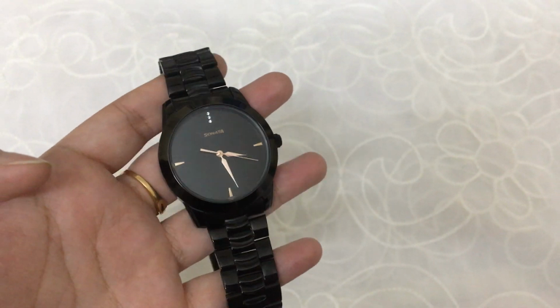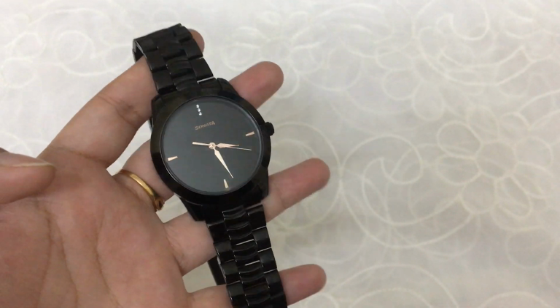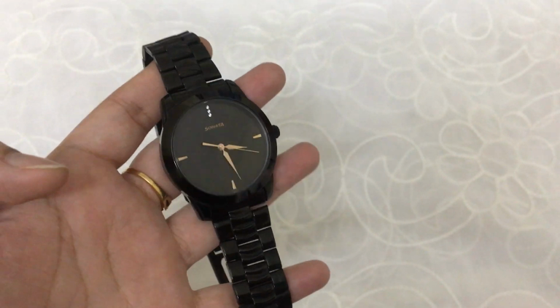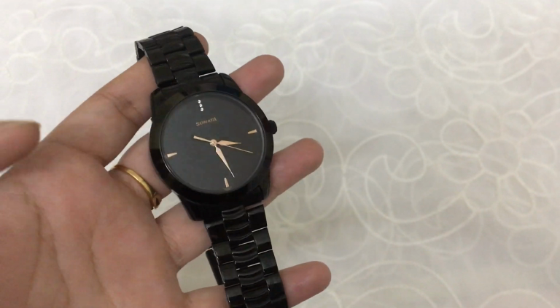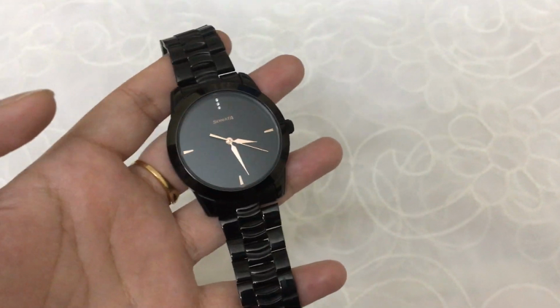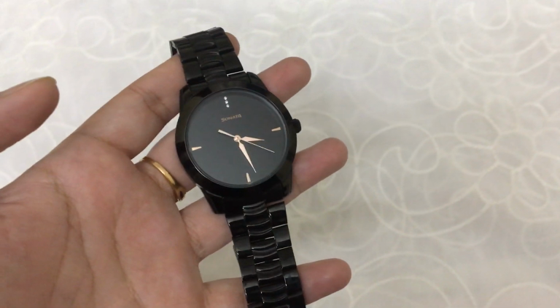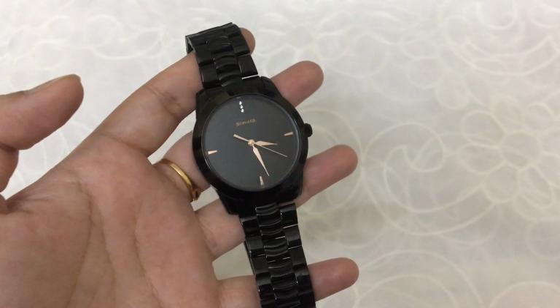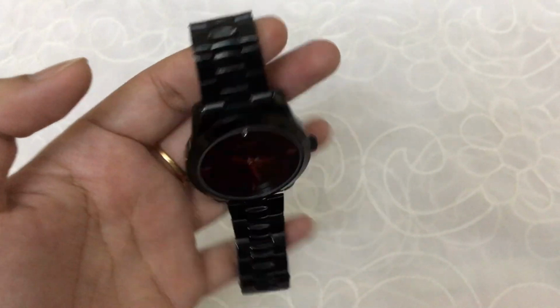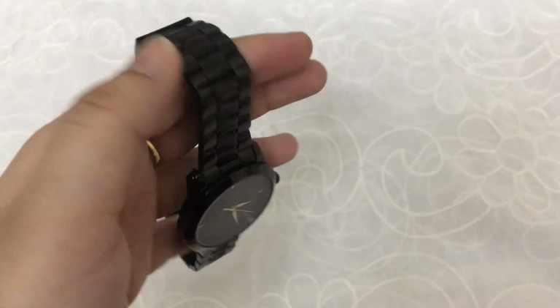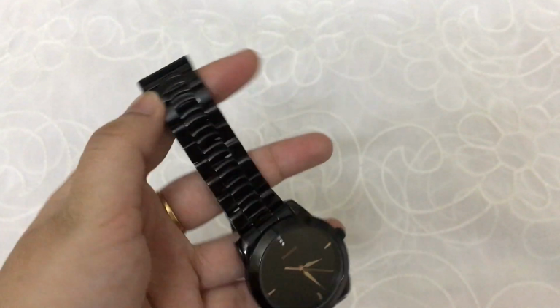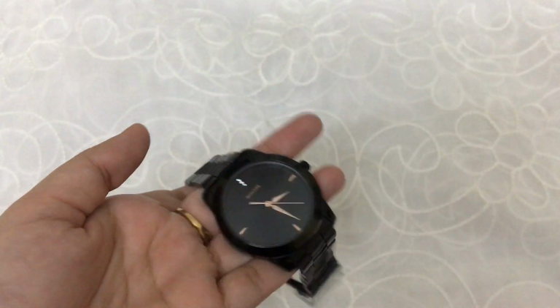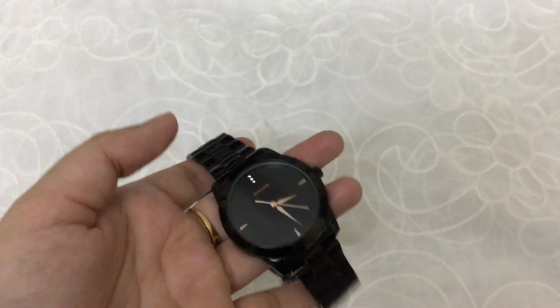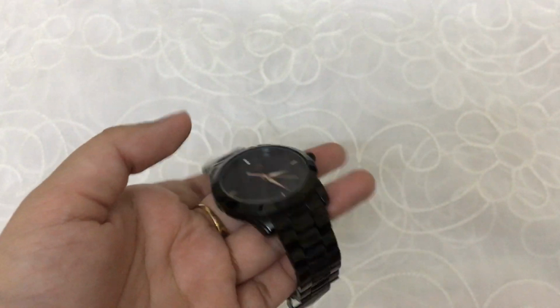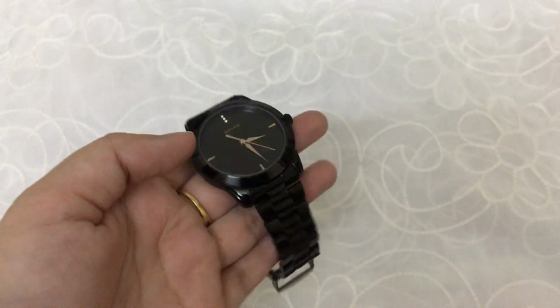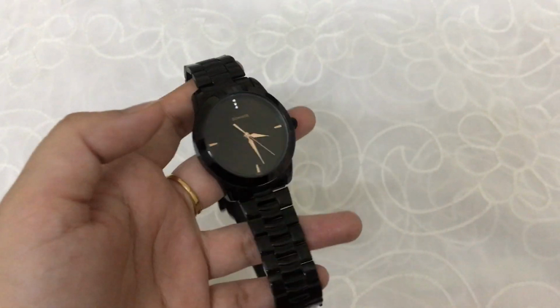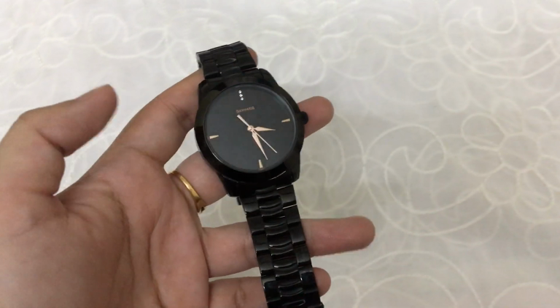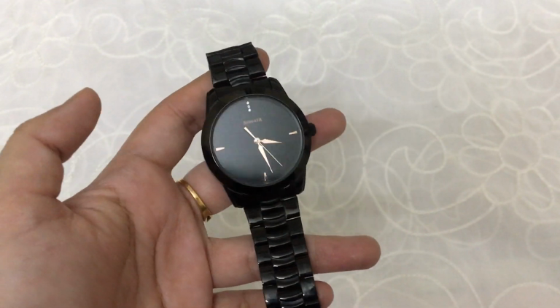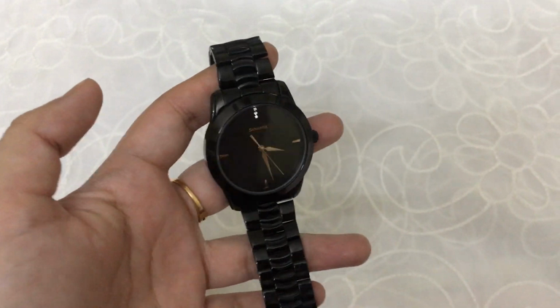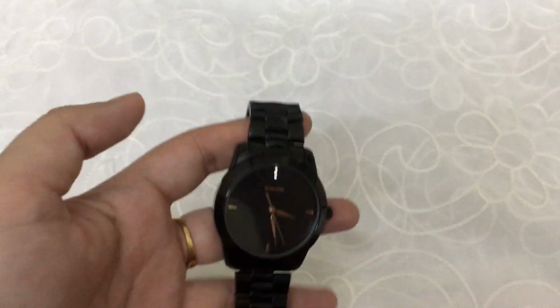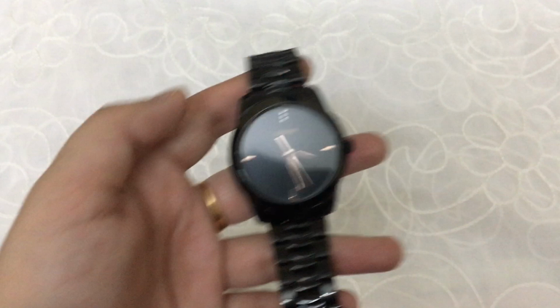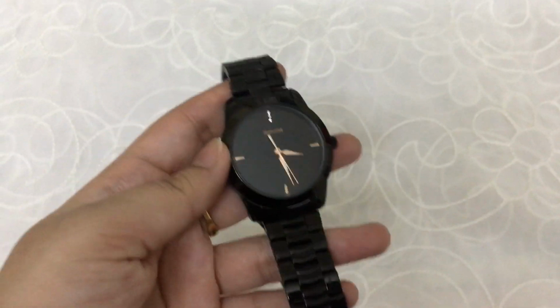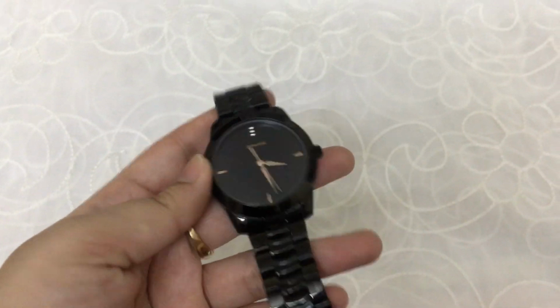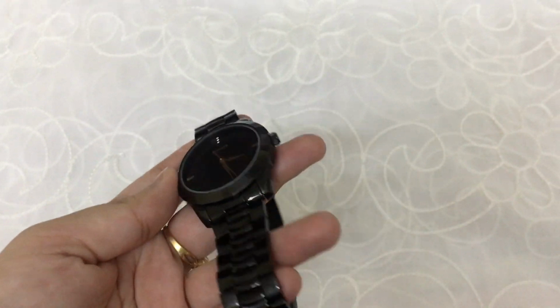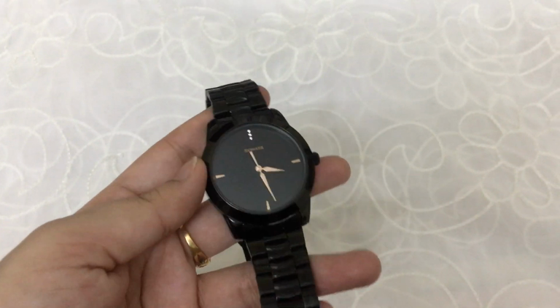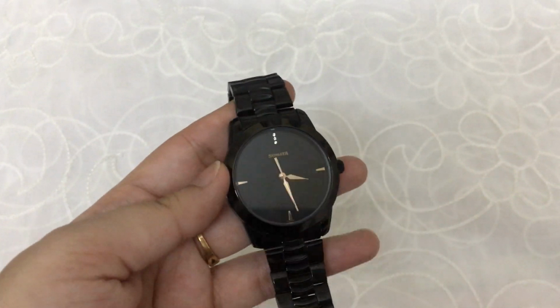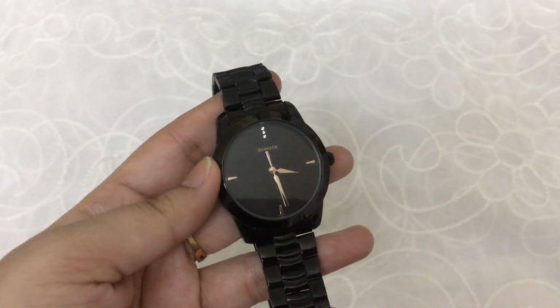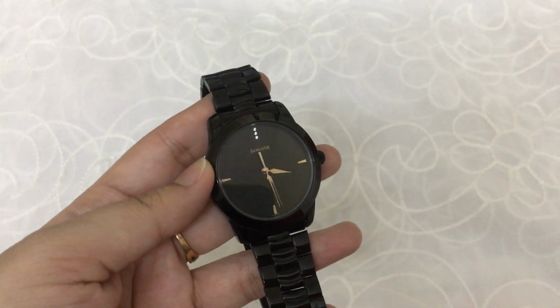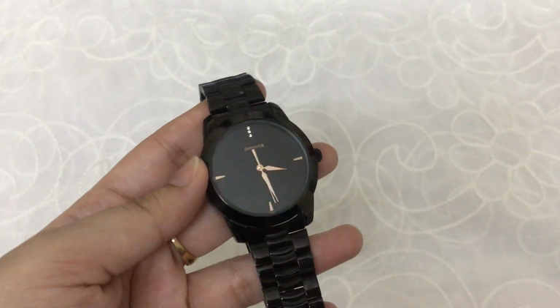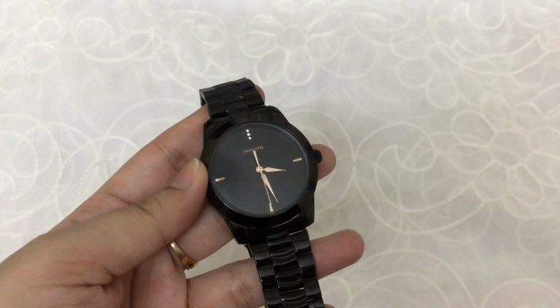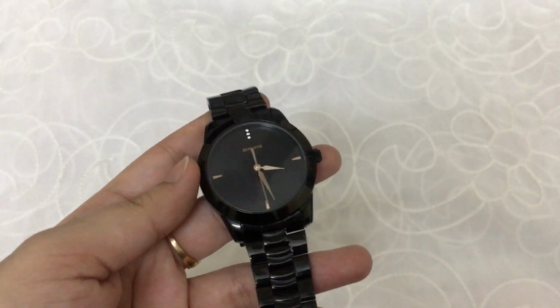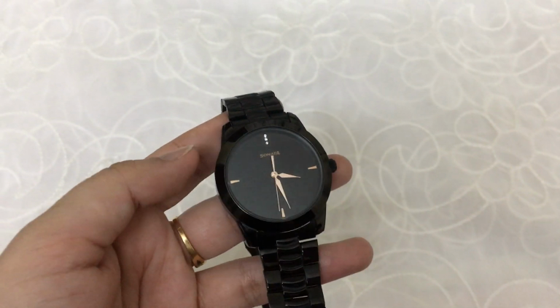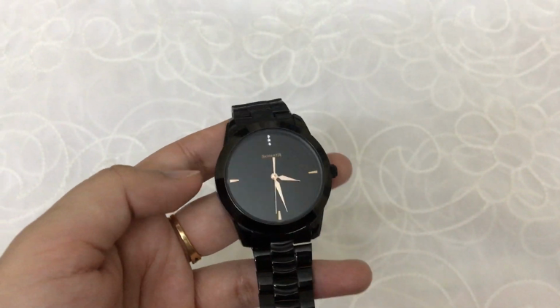And guys, I am sharing this video with you because I wanted to buy a watch for my husband, and I have also done a haul in which I visited Titan's store.